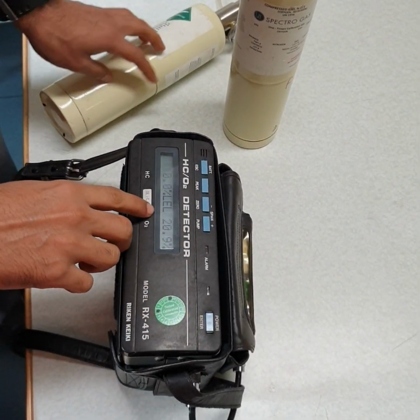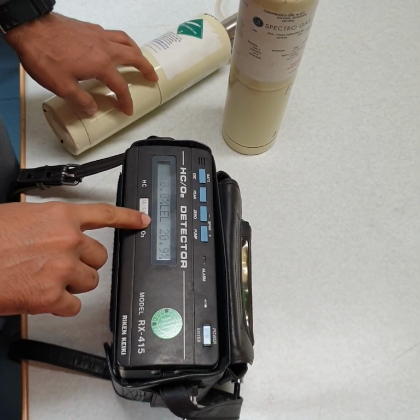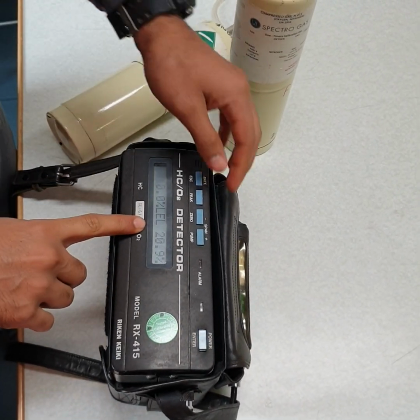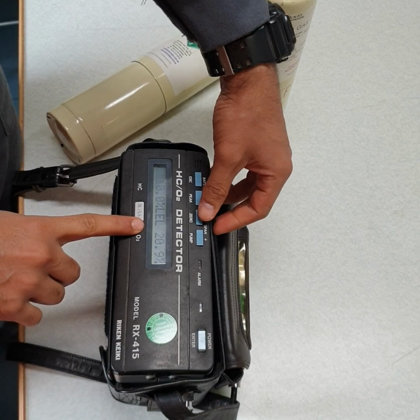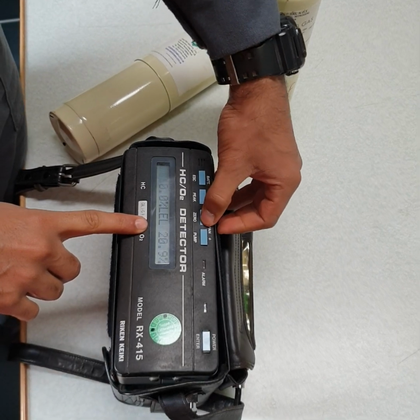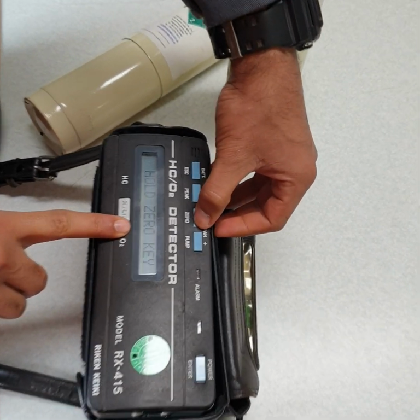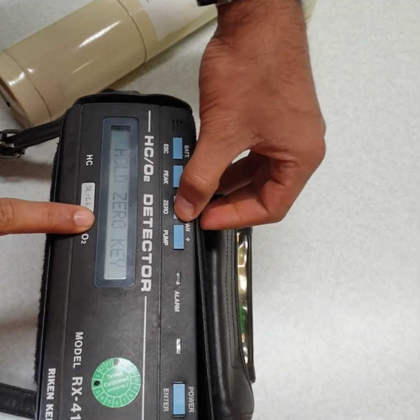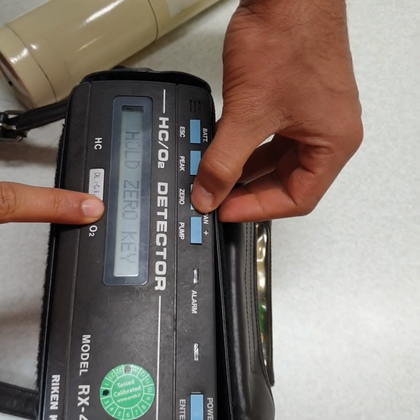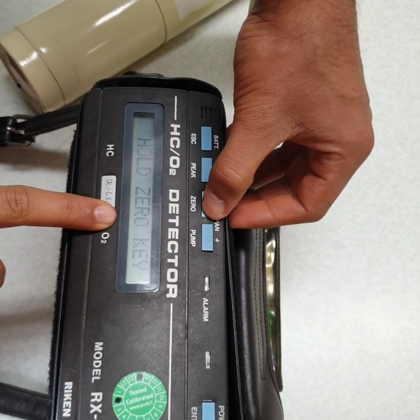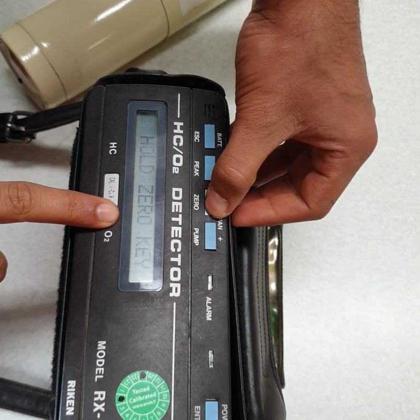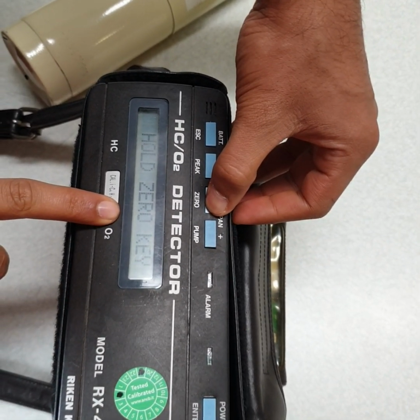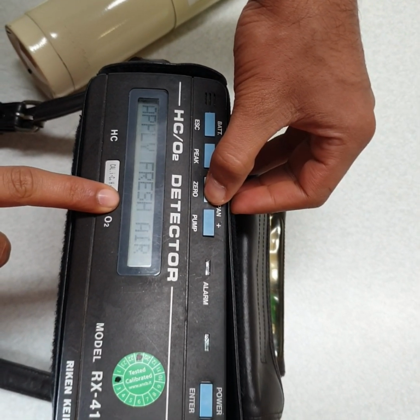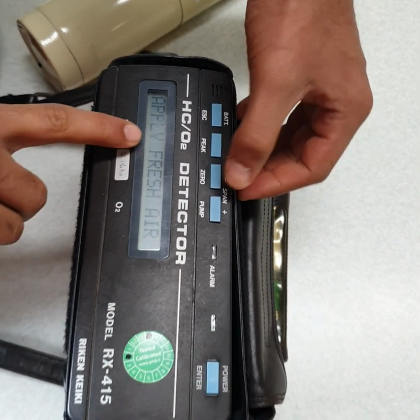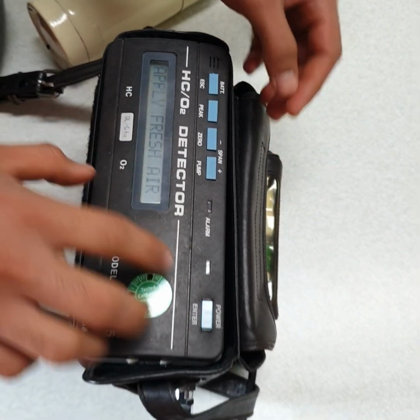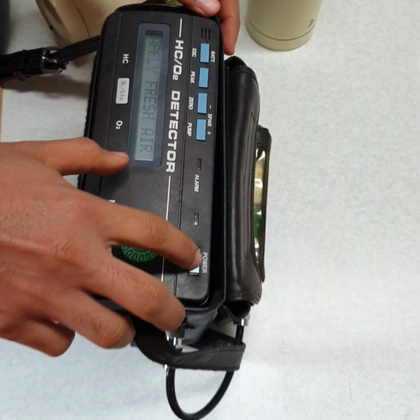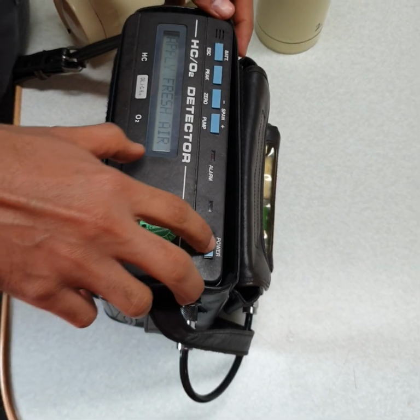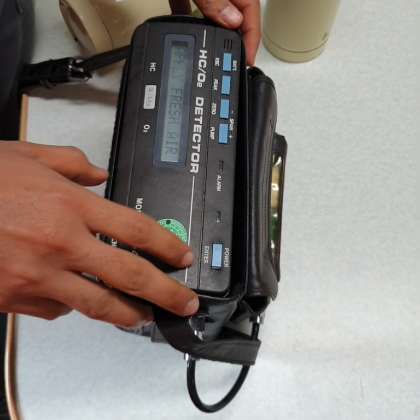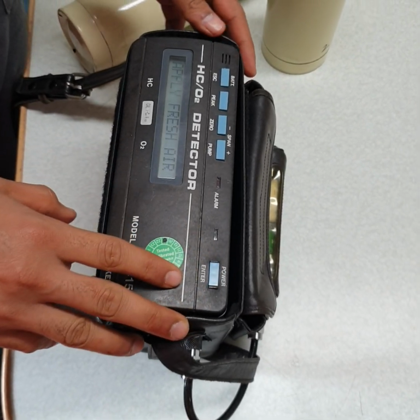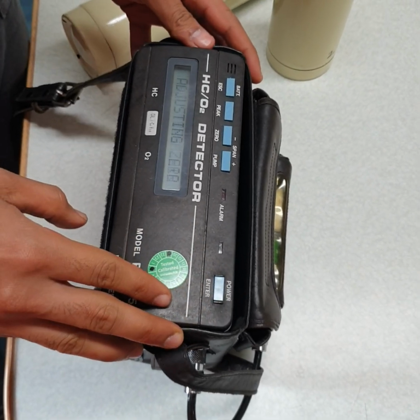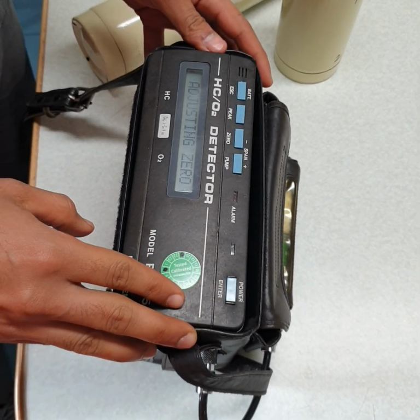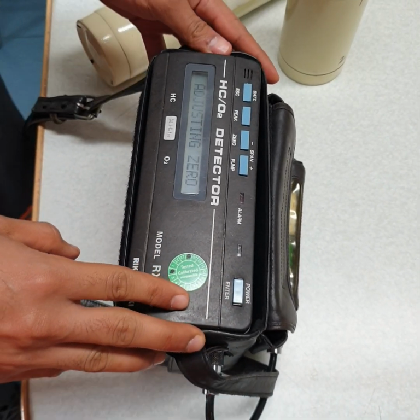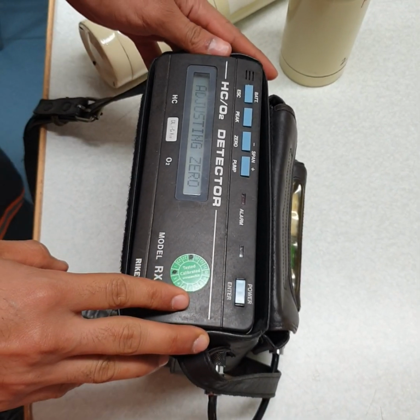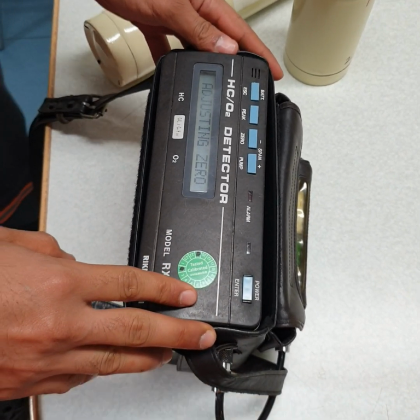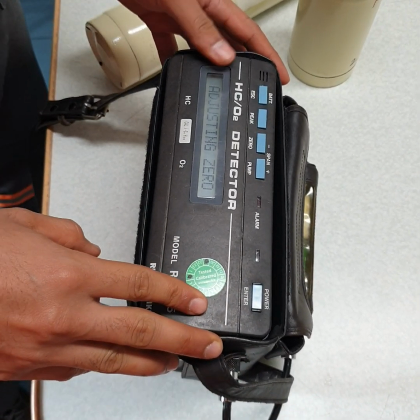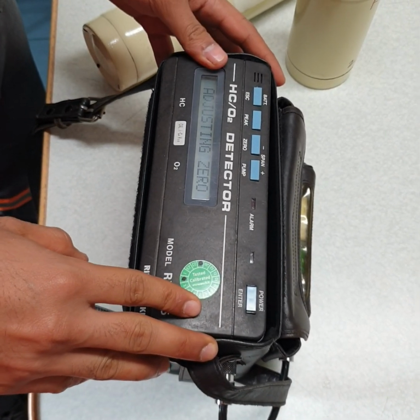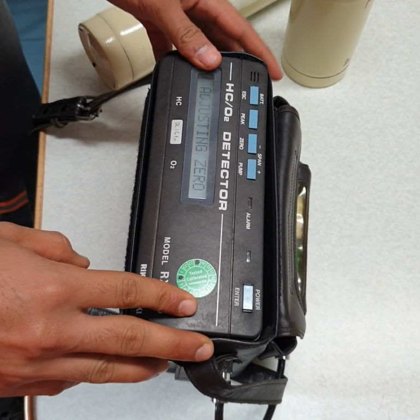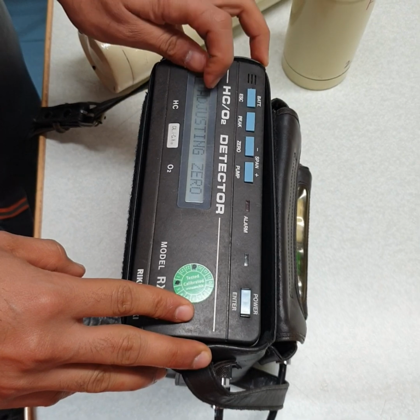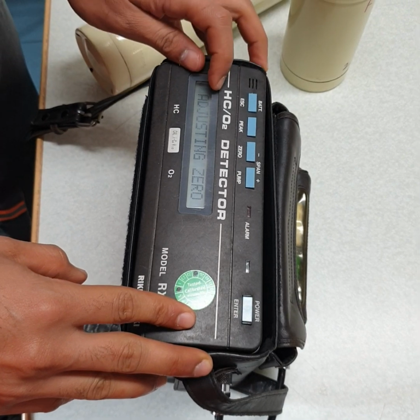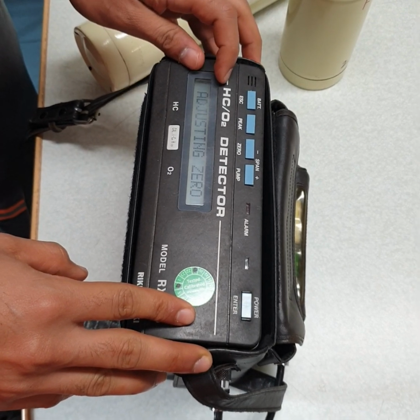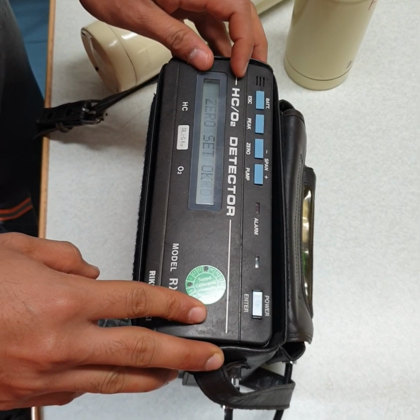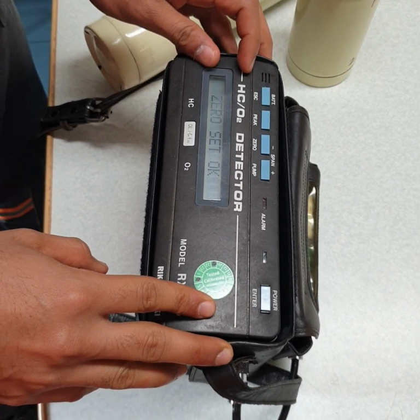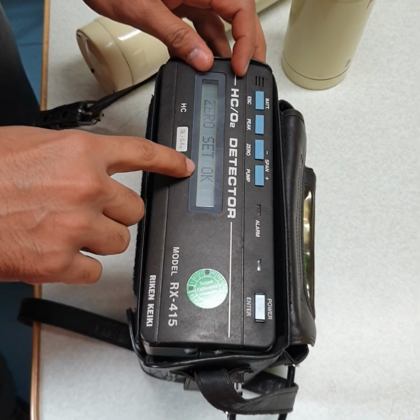First we will do fresher calibration — hold the 0 key, apply fresher, press enter. The fresher is applied and it is adjusting zero. Zero set.